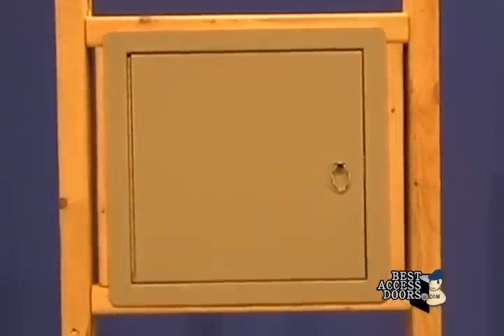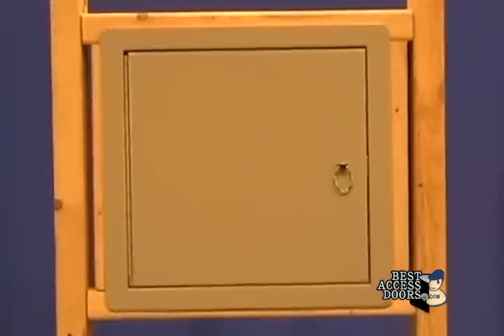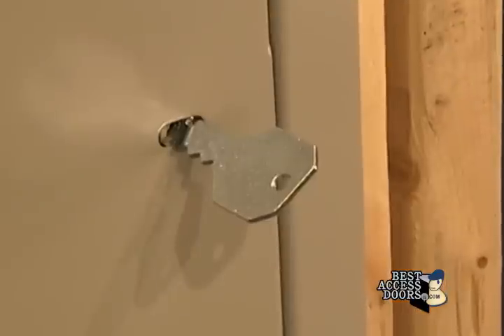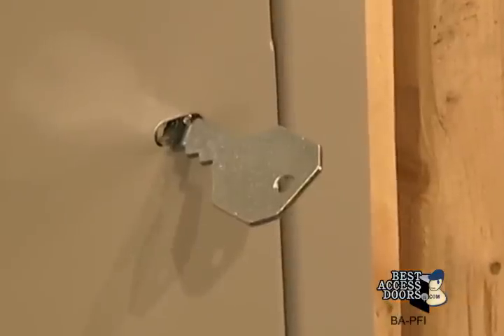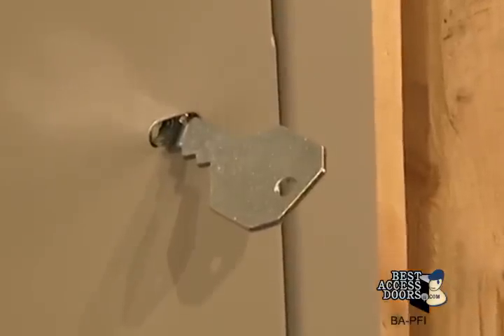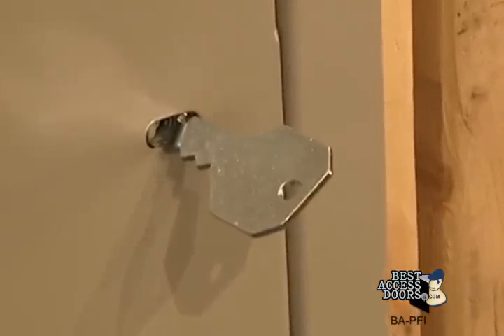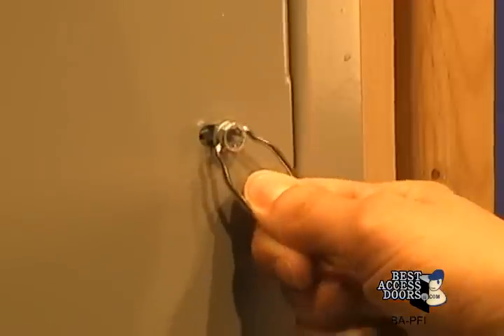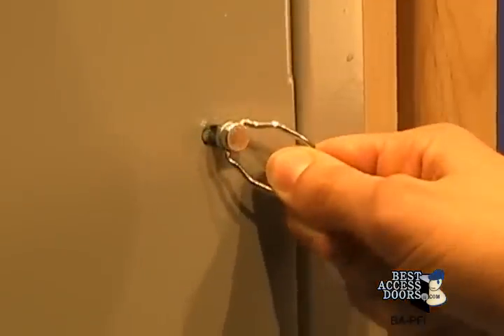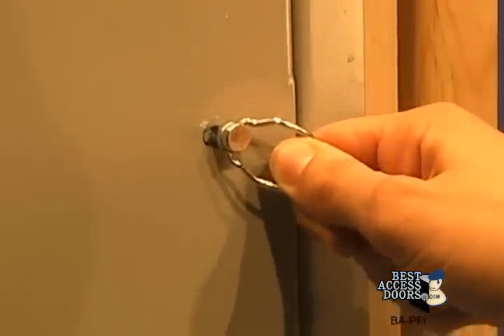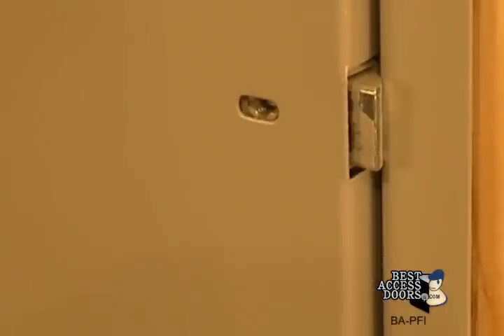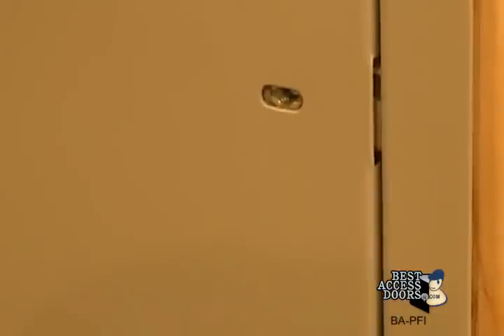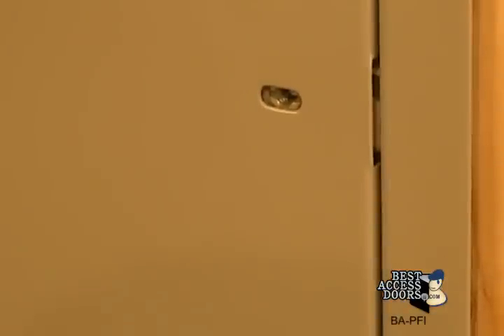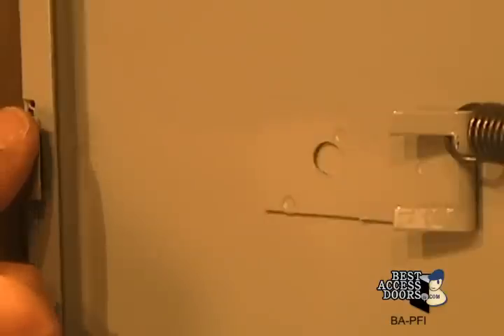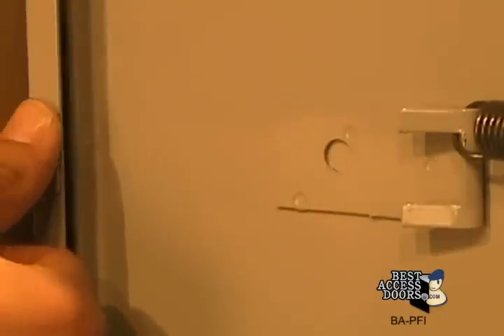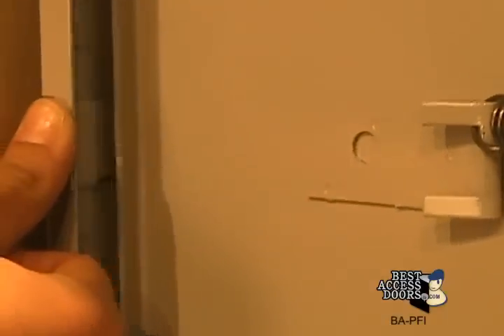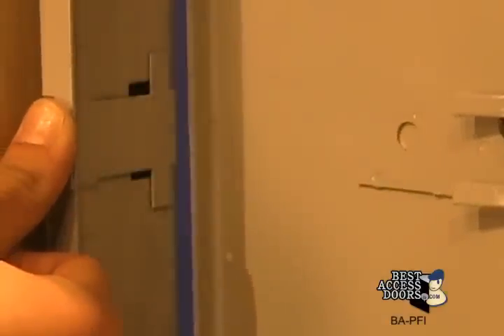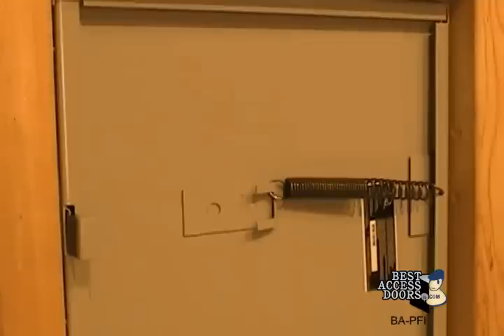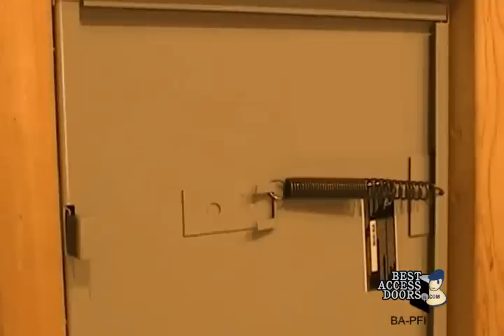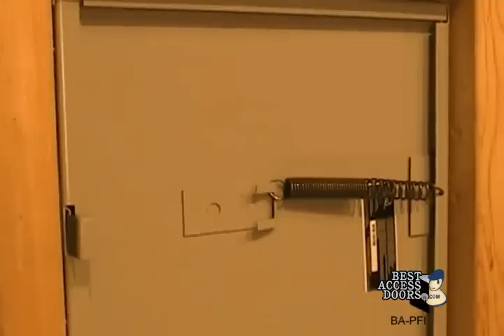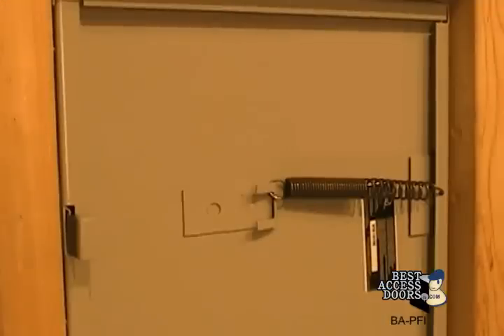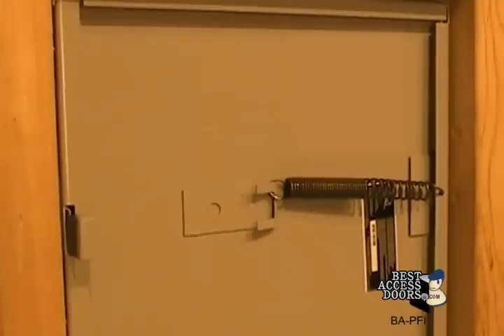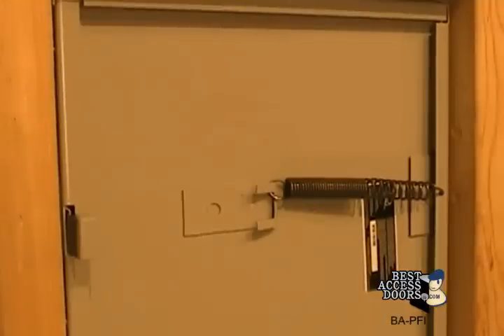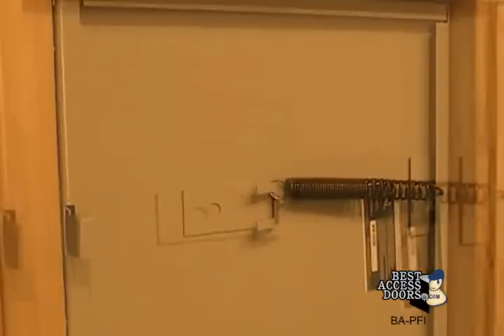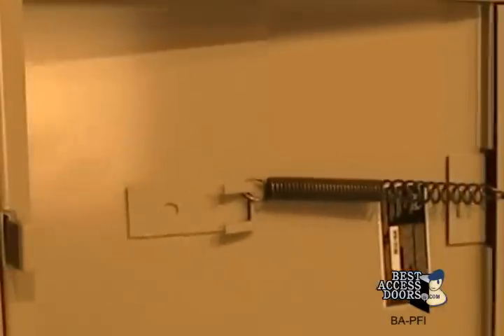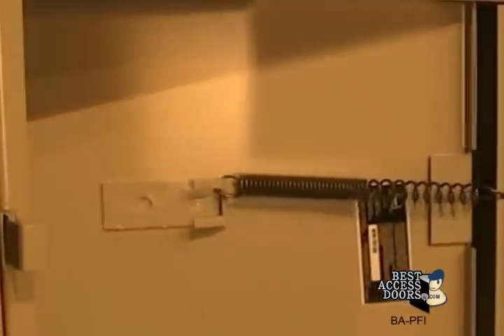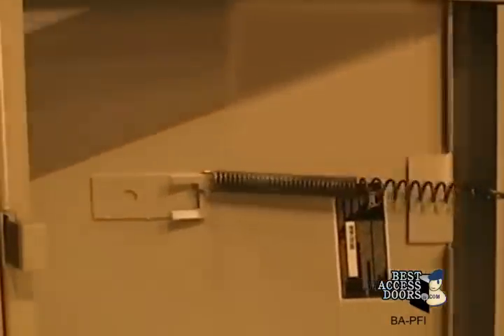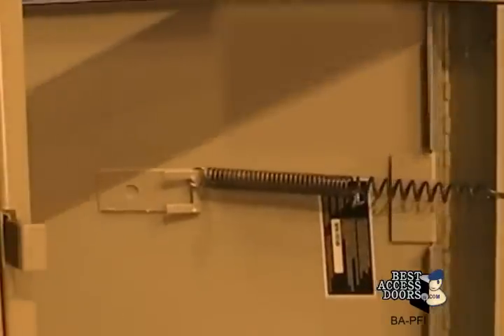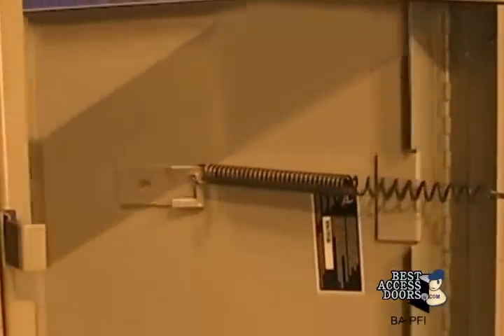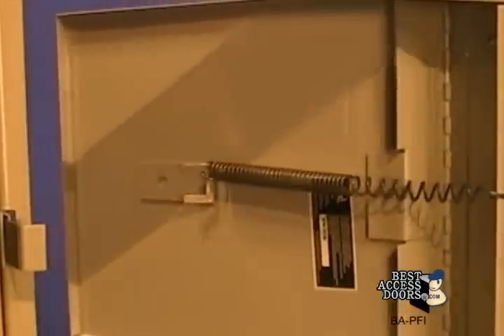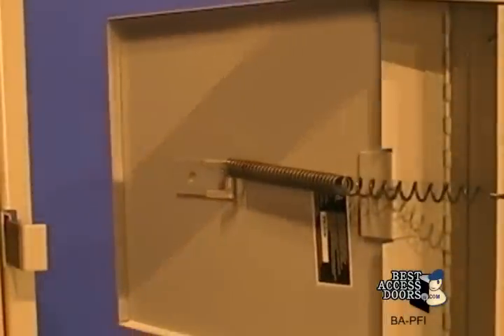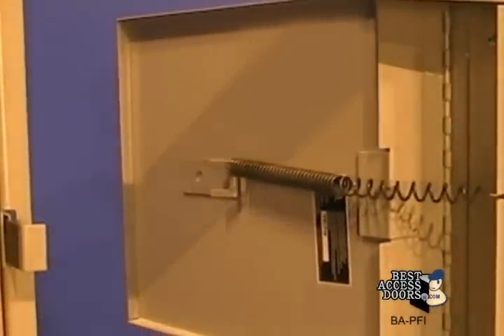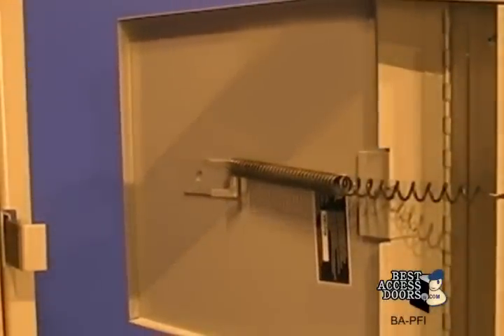Includes both key tool and ring operated self-latching slam latch with an inside panel release, as per UL and NFPA standards. Once installation is complete and the provided springs are hooked to the back of the panel, the door will be self-closing and self-locking.